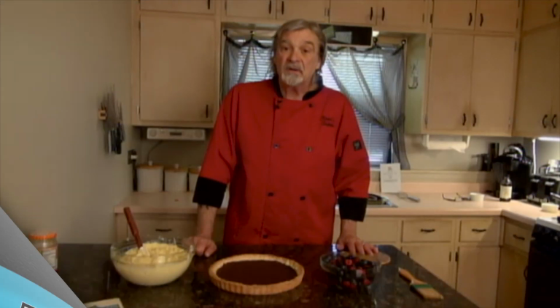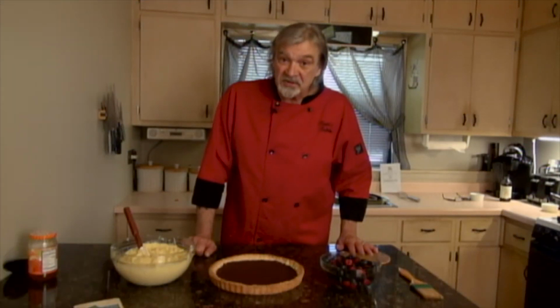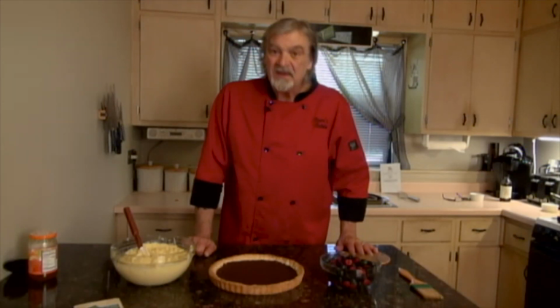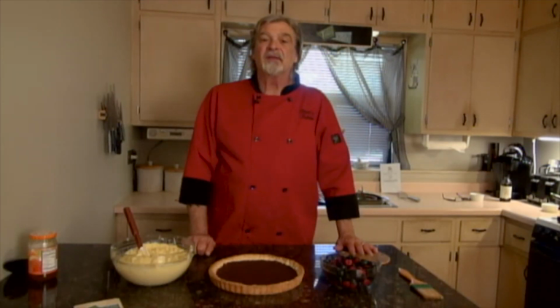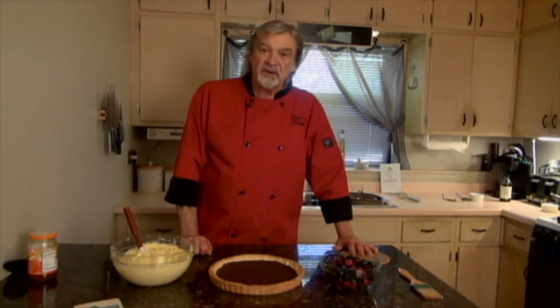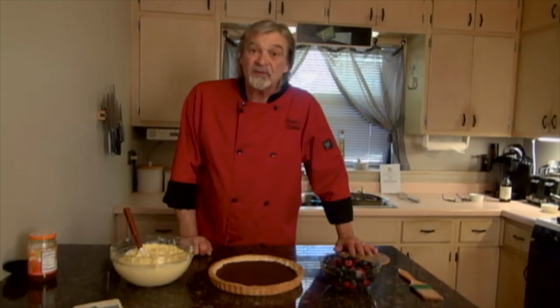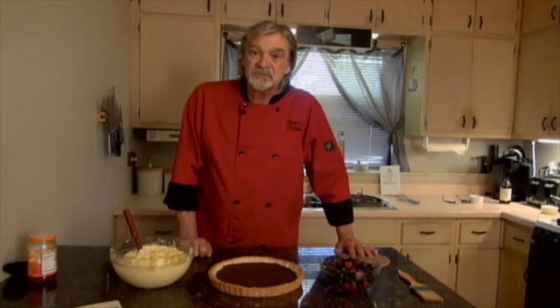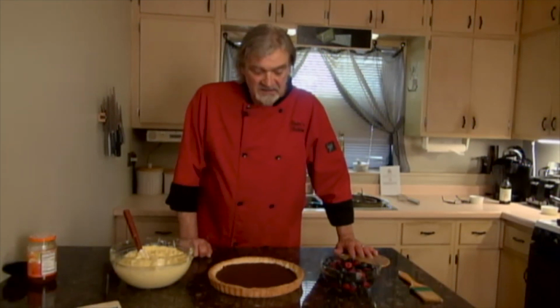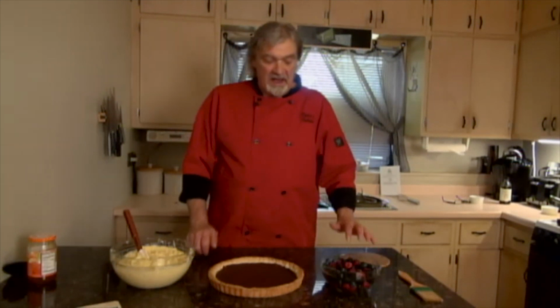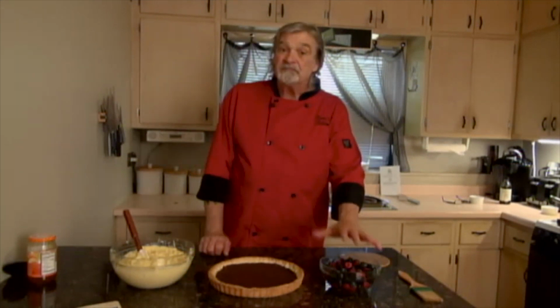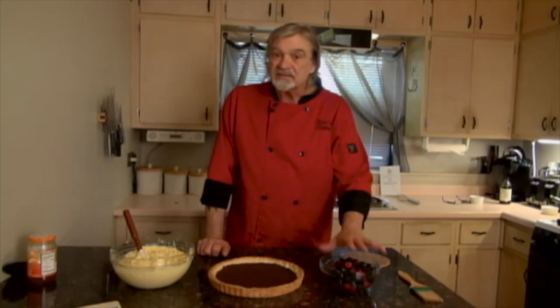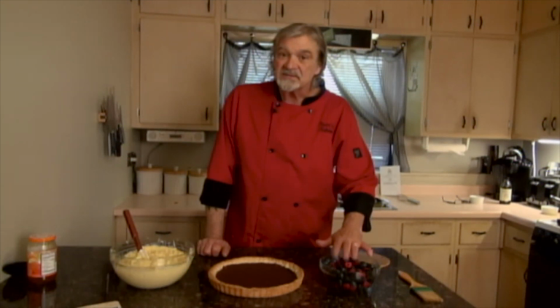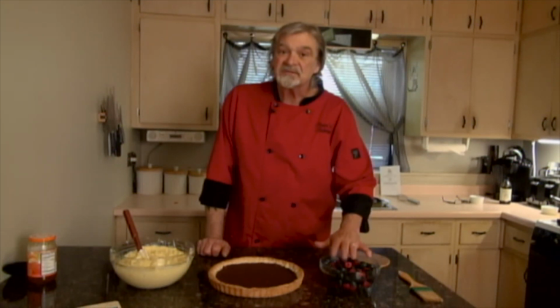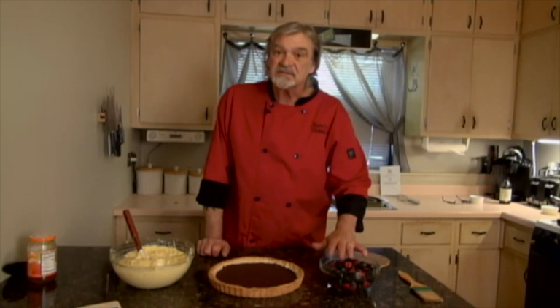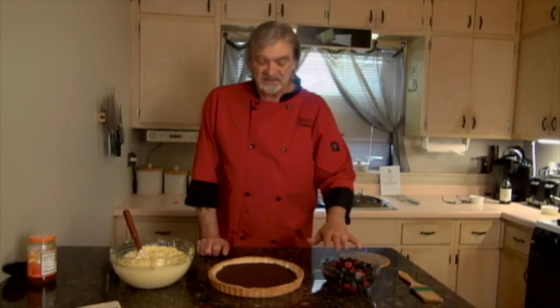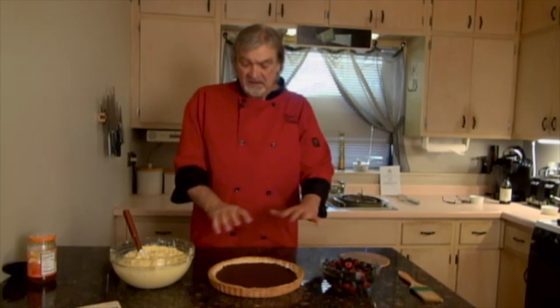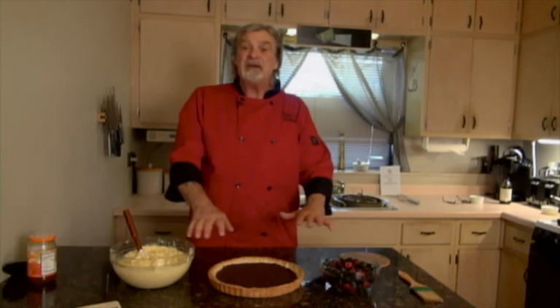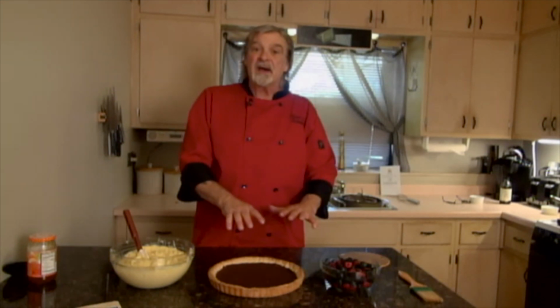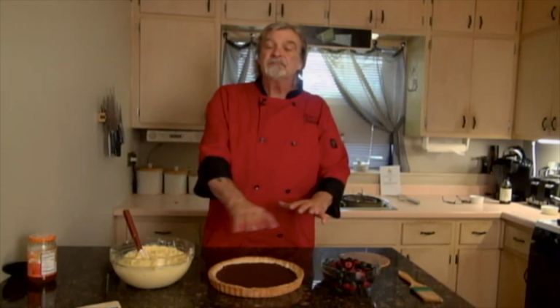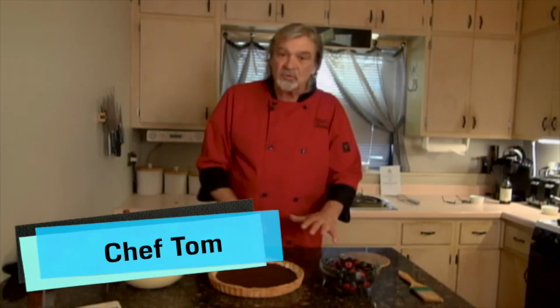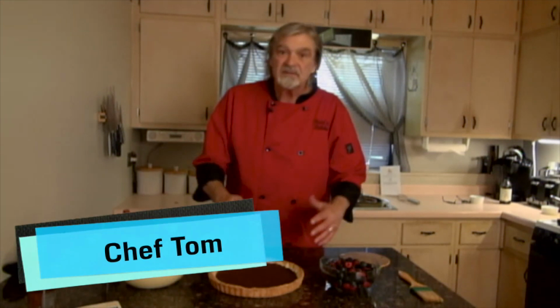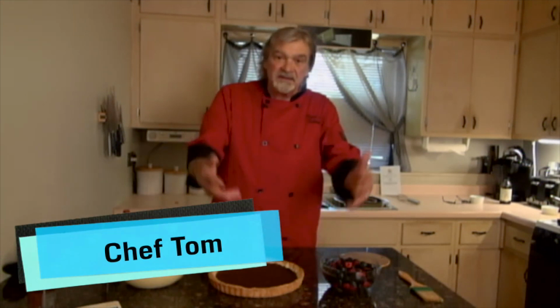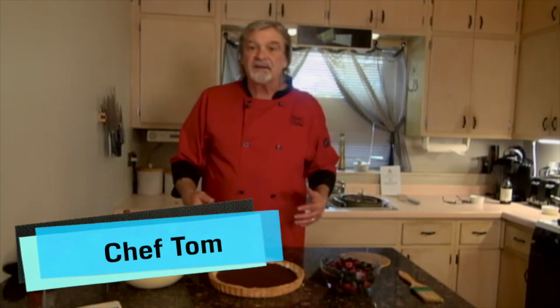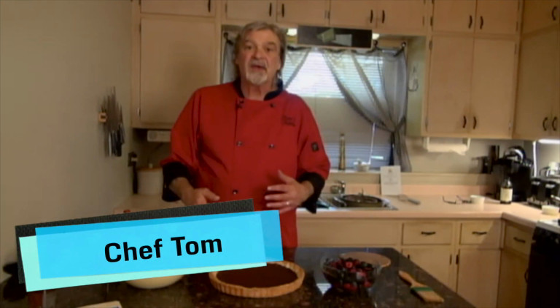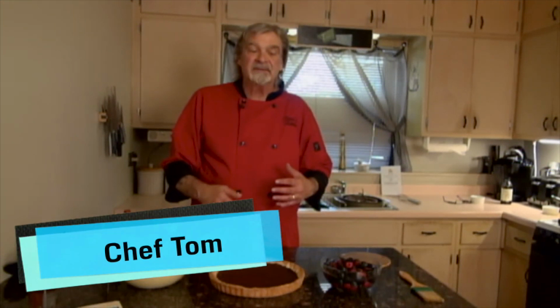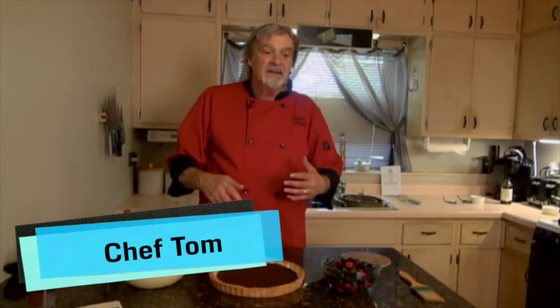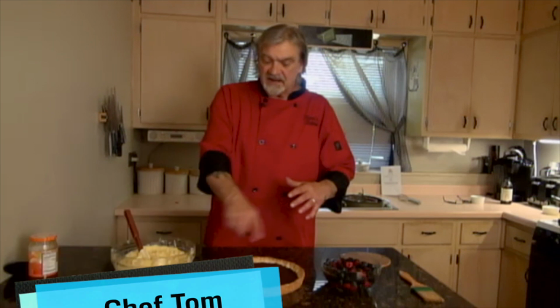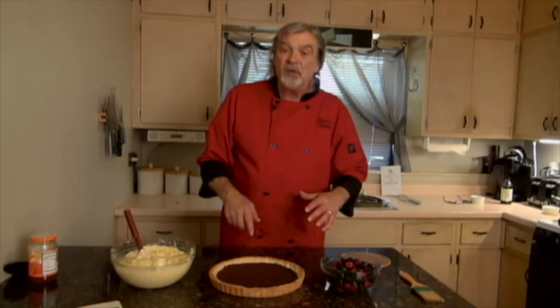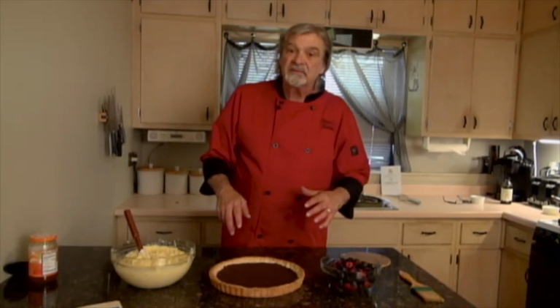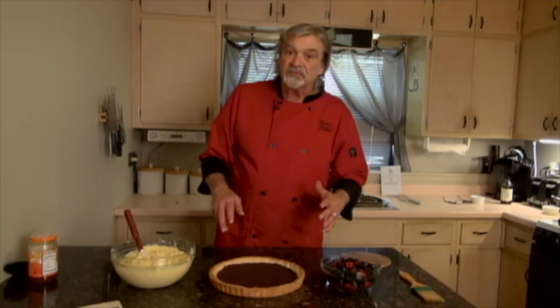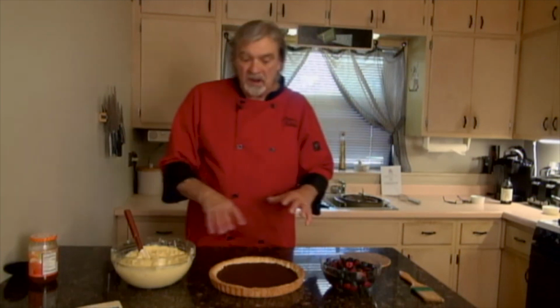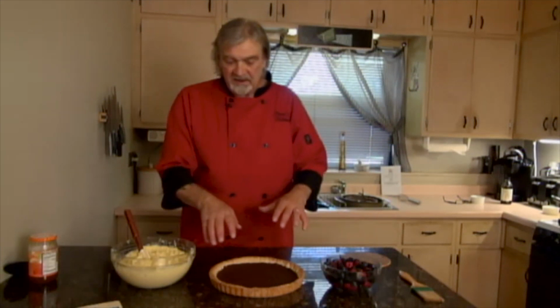Welcome bakers, got another one for you today — fresh fruit tart. Berries are in season so let's utilize them. I made a tart crust — we'll get into that at another time — but this is an almond tart dough.